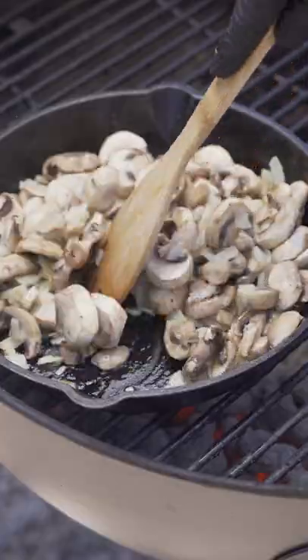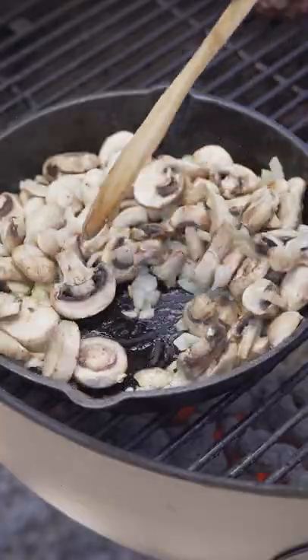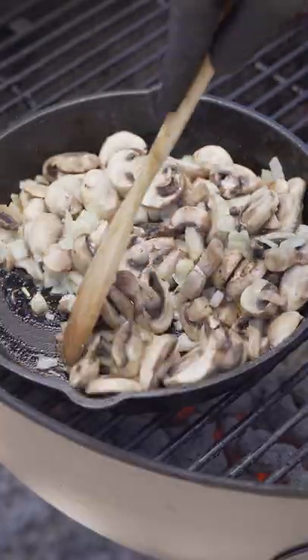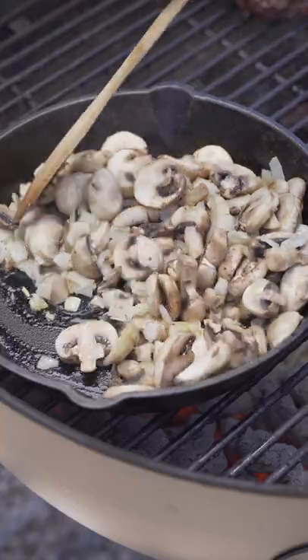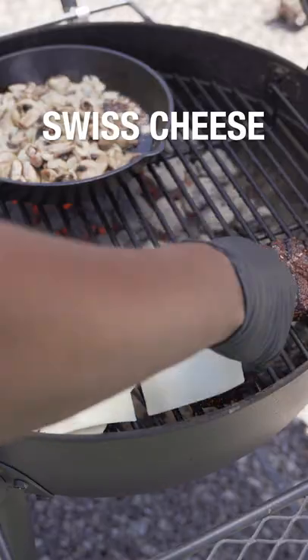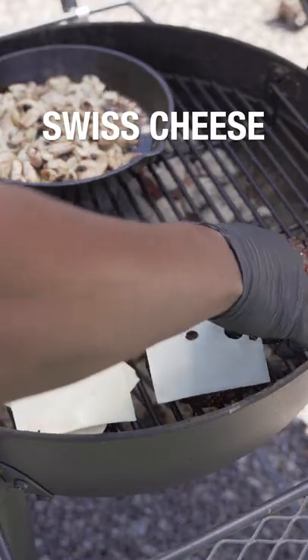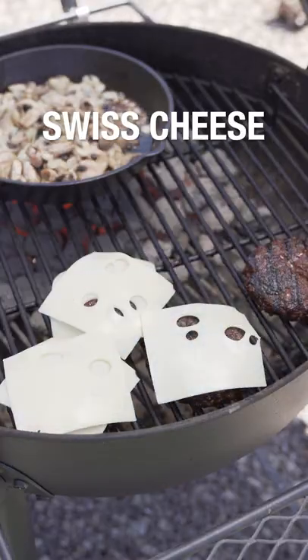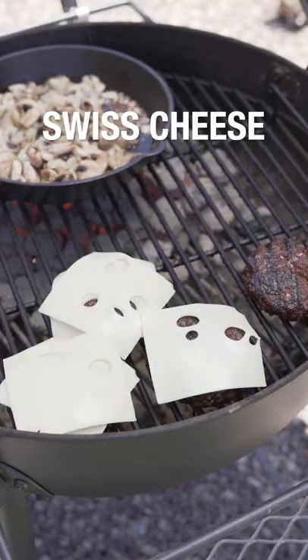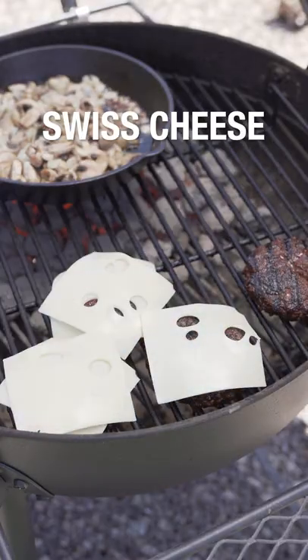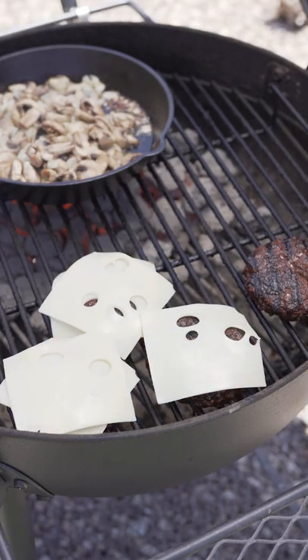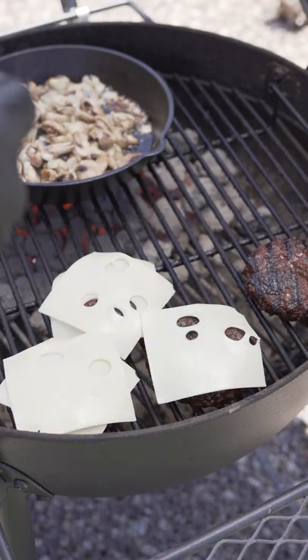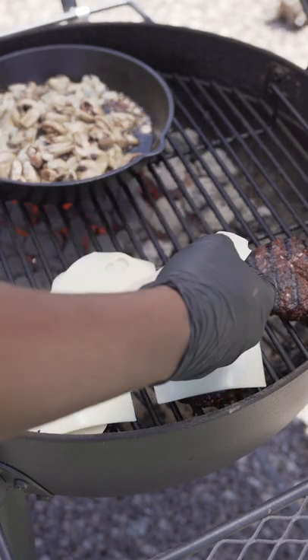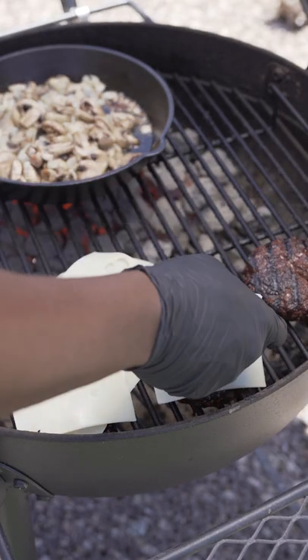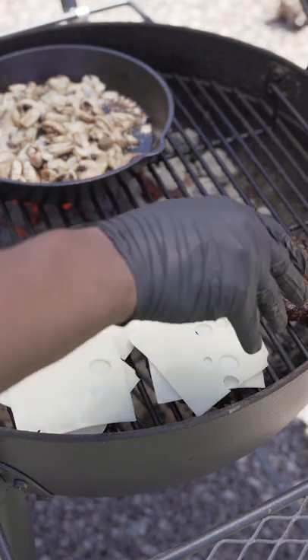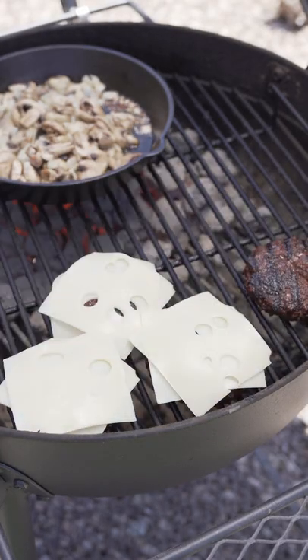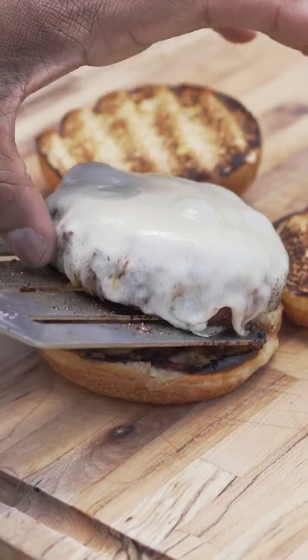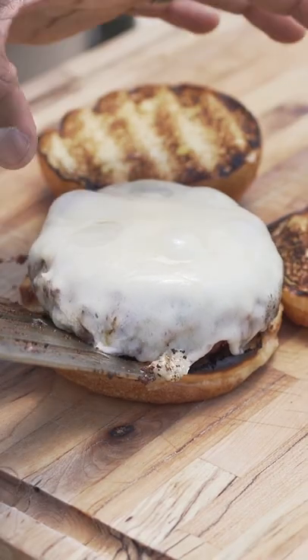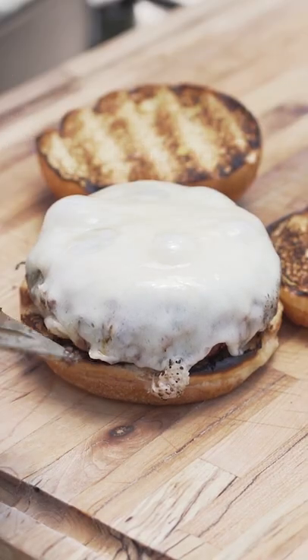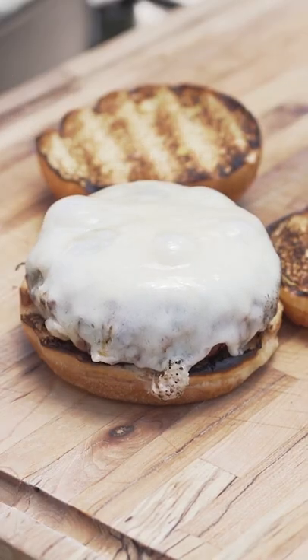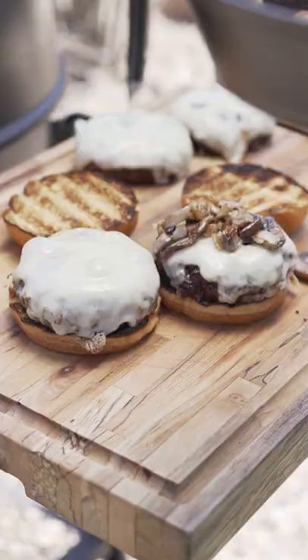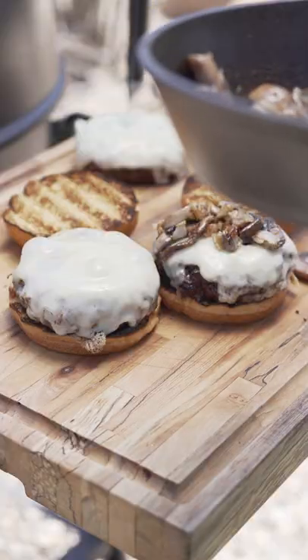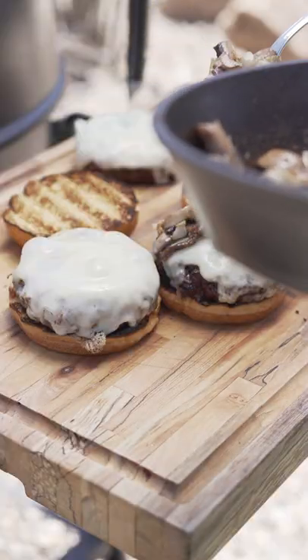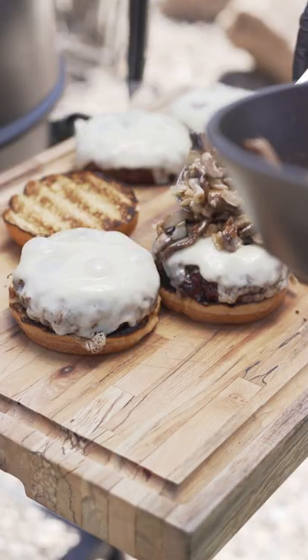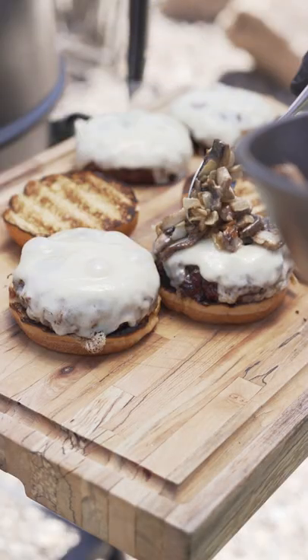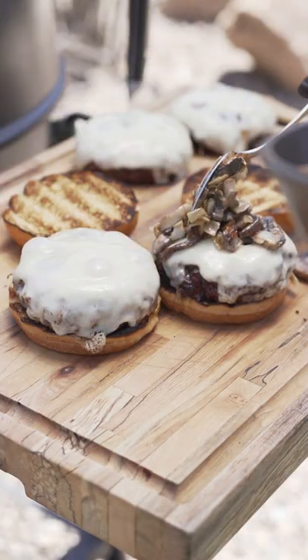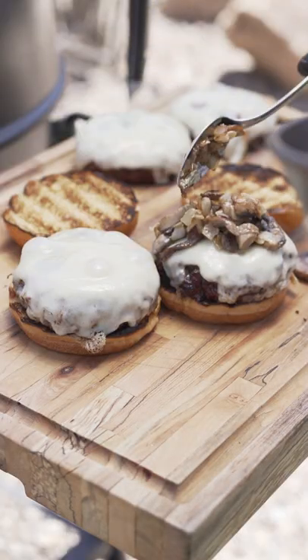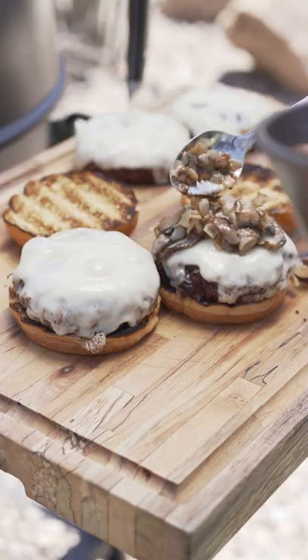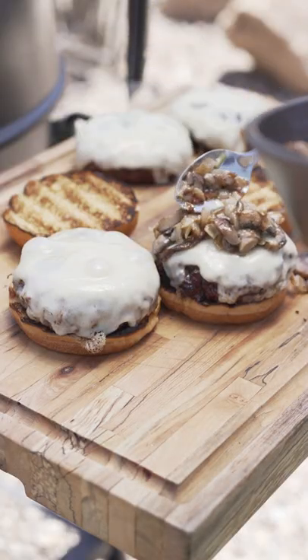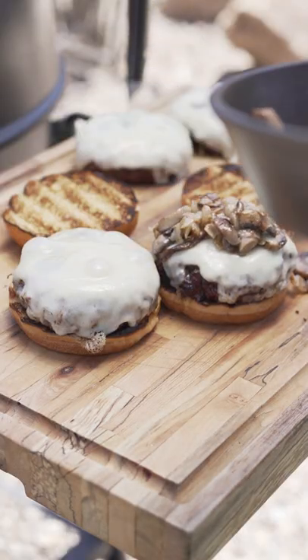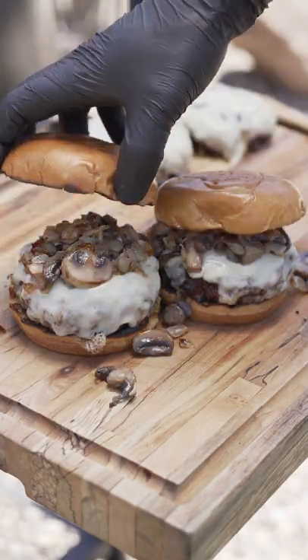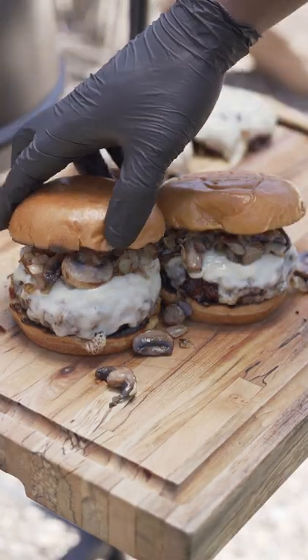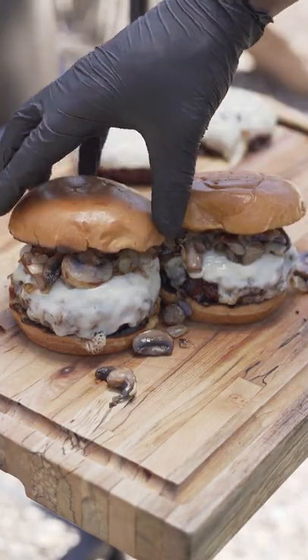While these are cooking now, let's go ahead and add our Swiss cheese to our burgers so we get that nice and melted. Burger patty on there, that mushroom mix right over the top of the burger there. Brioche buns.